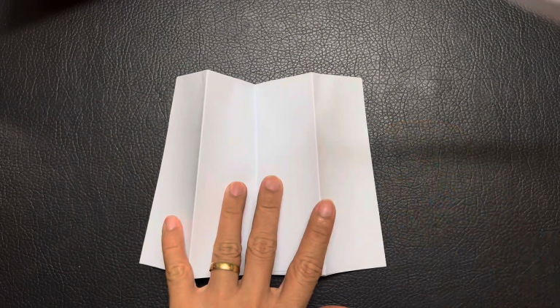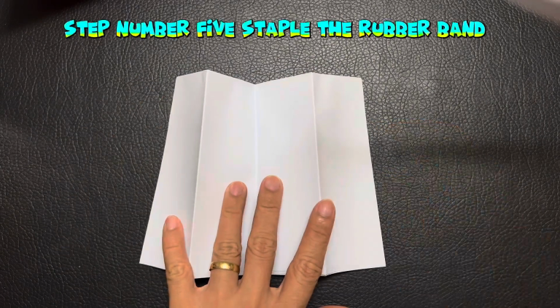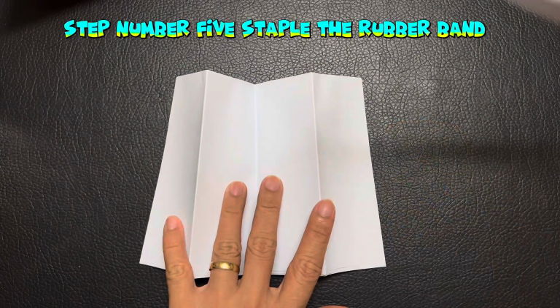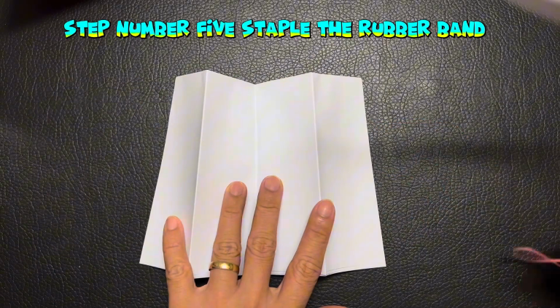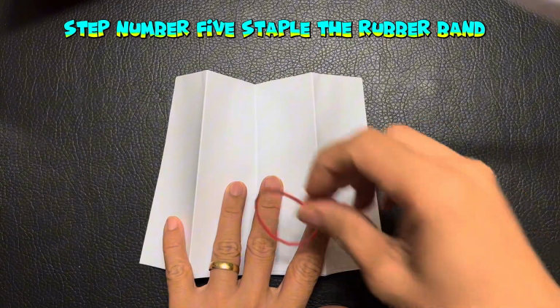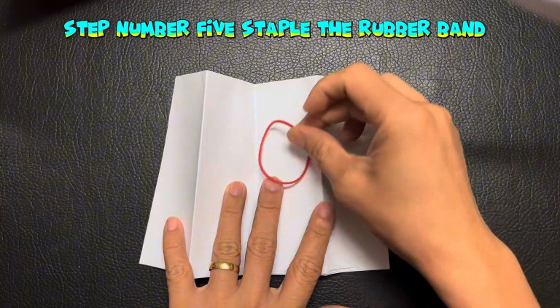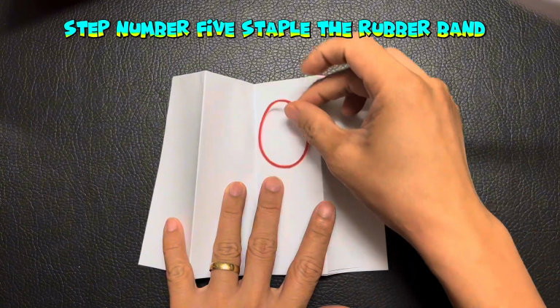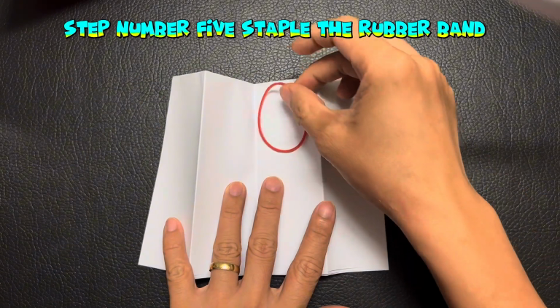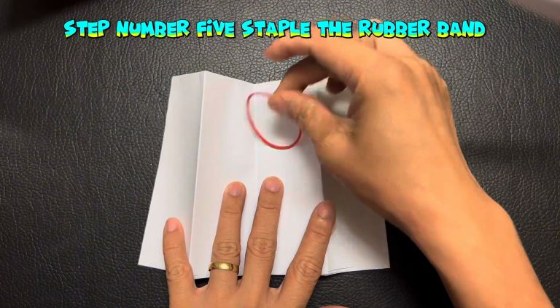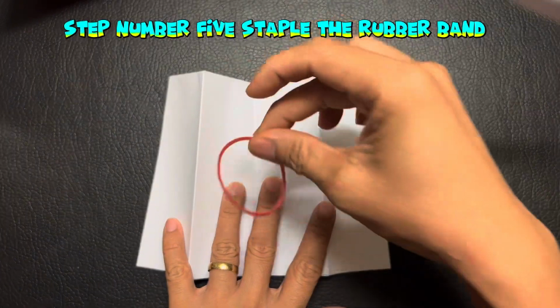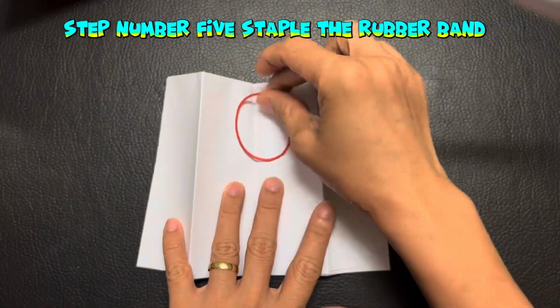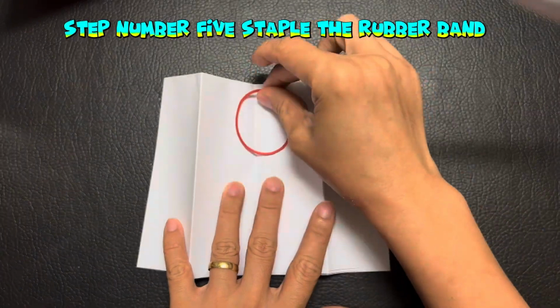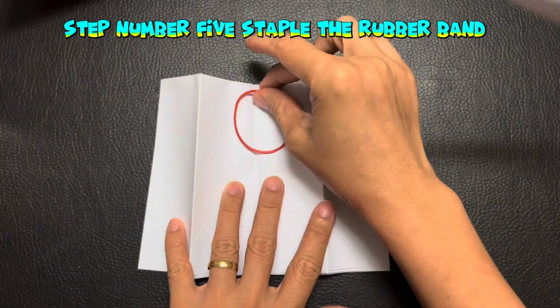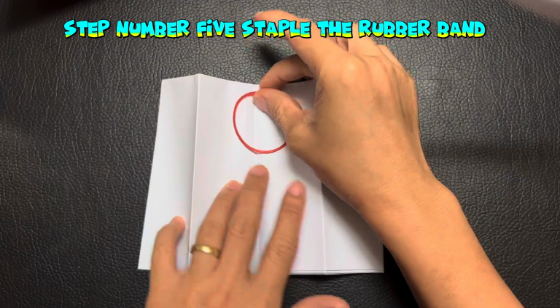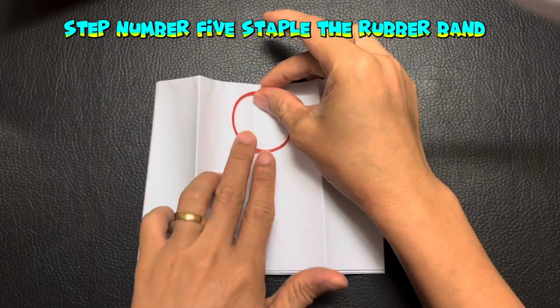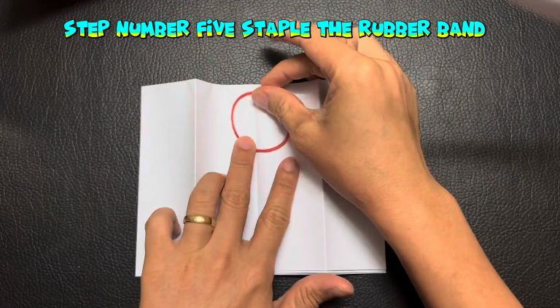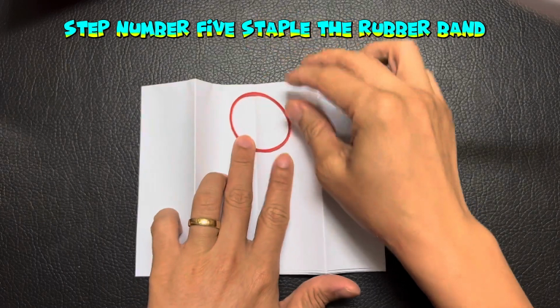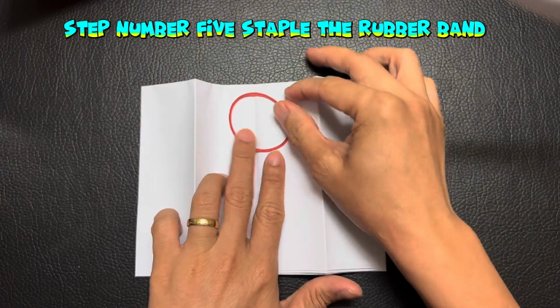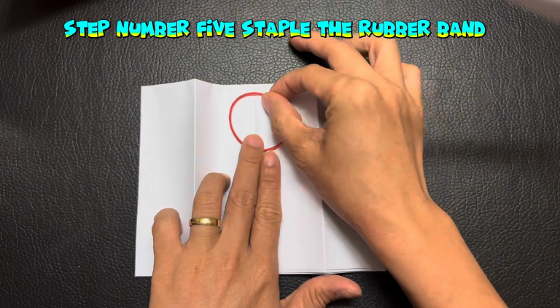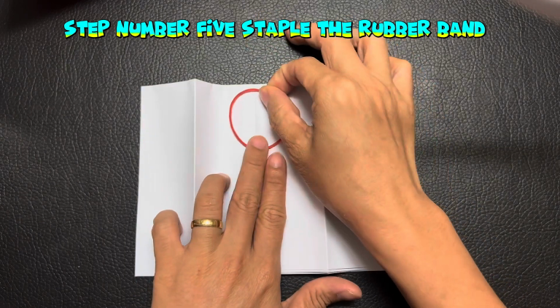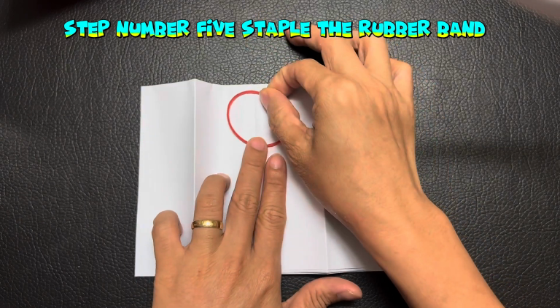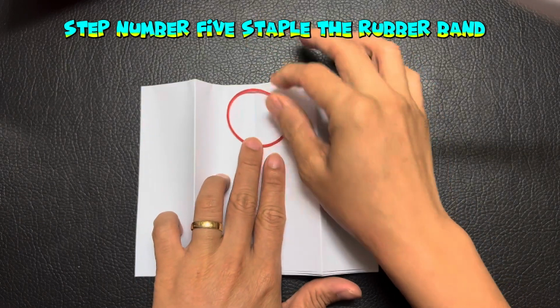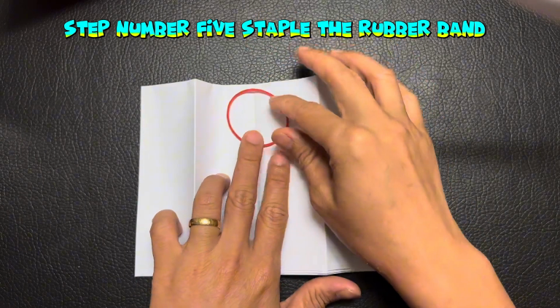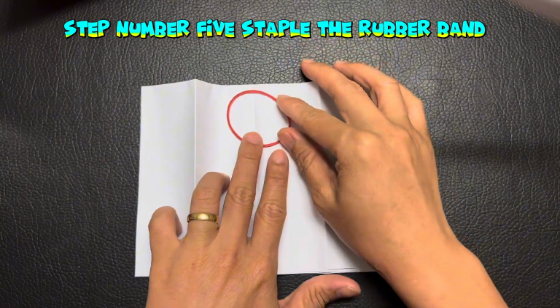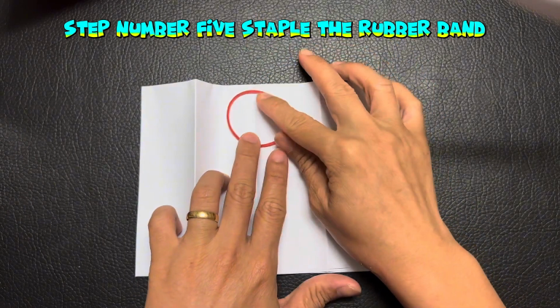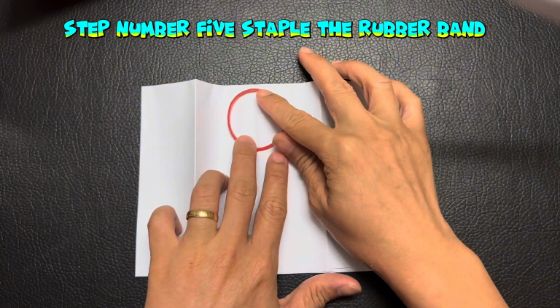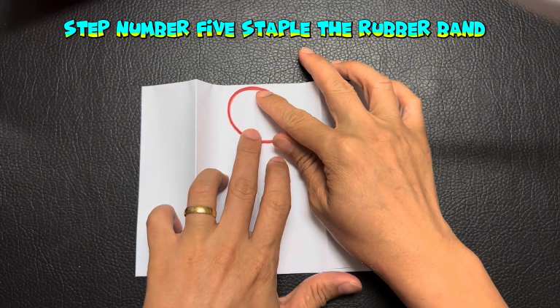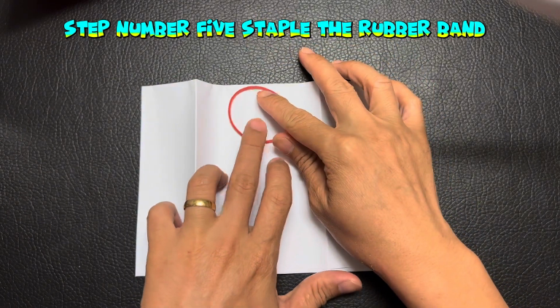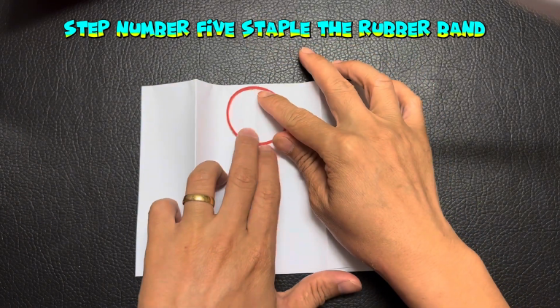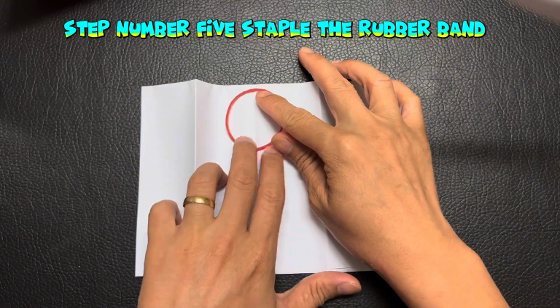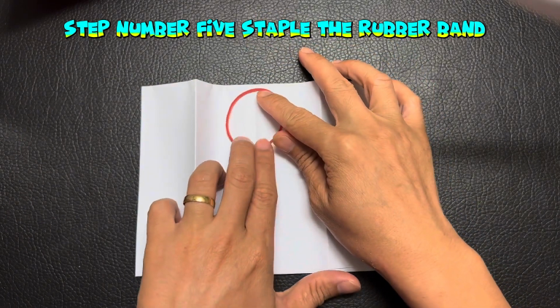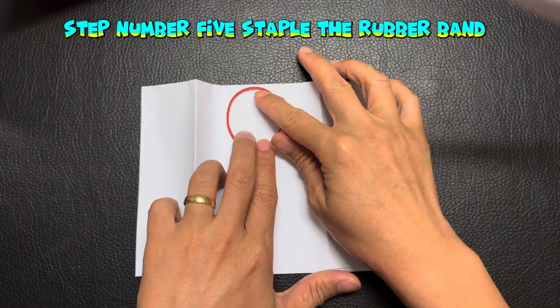Step number five. Staple the rubber band.